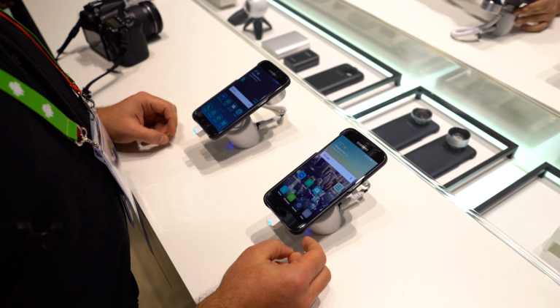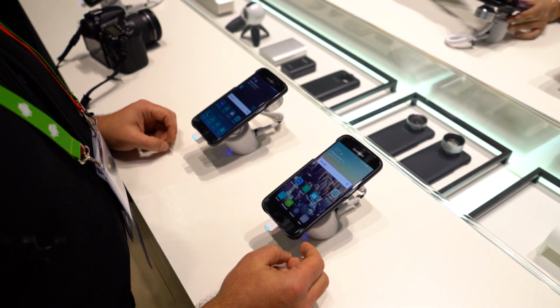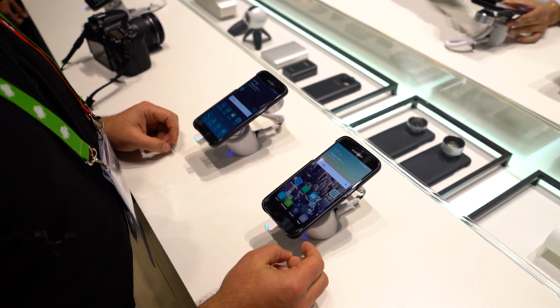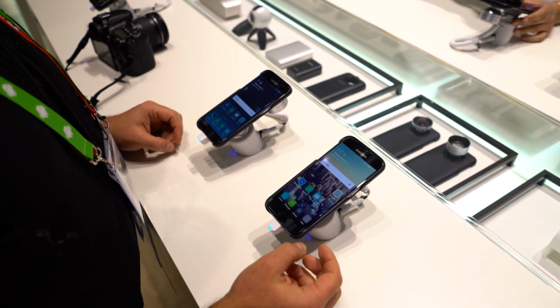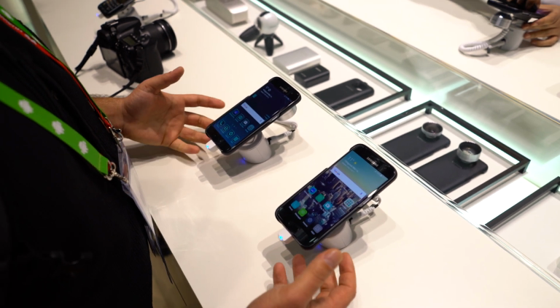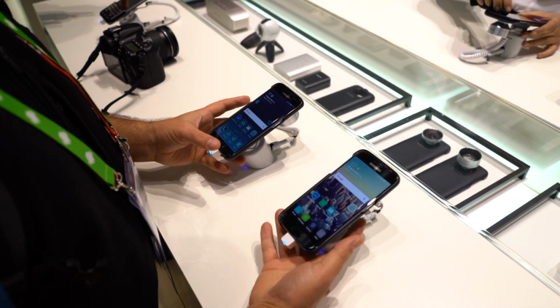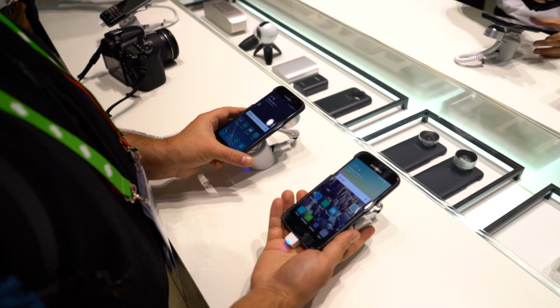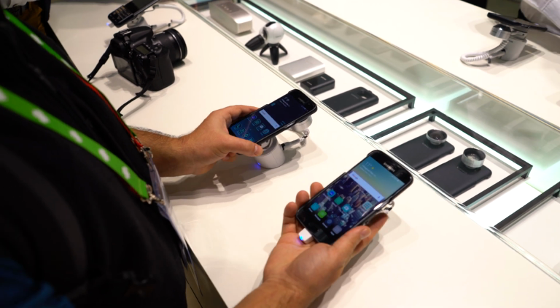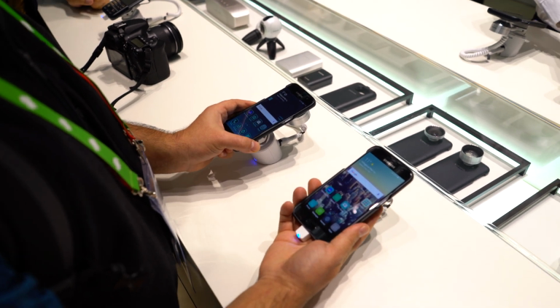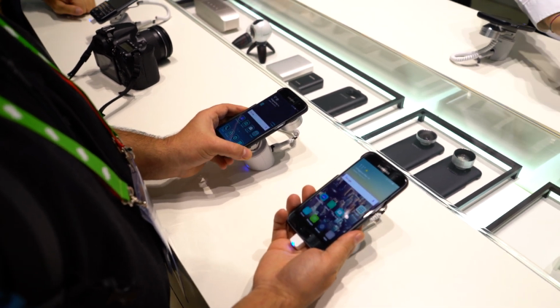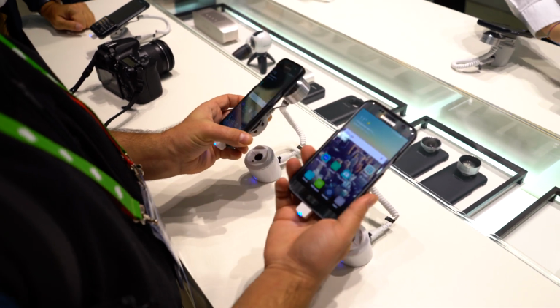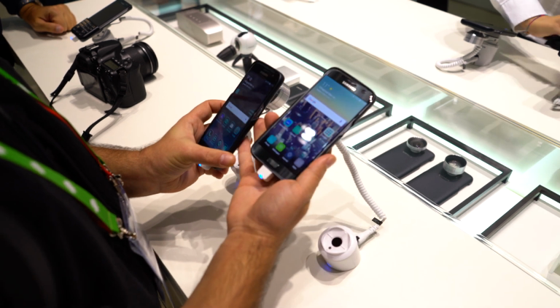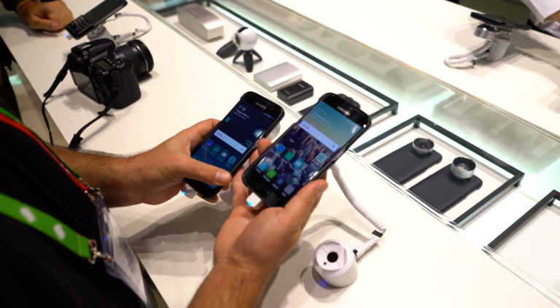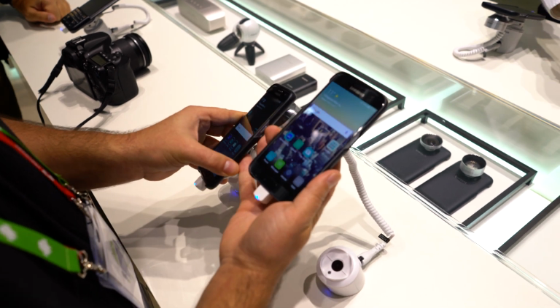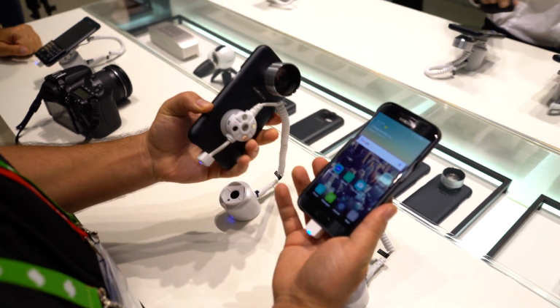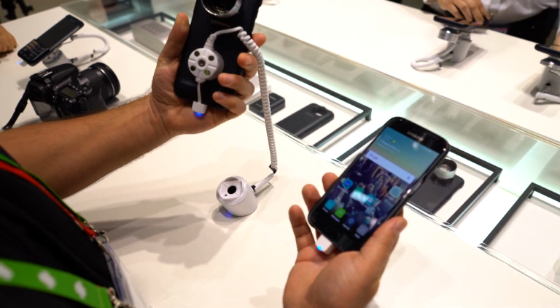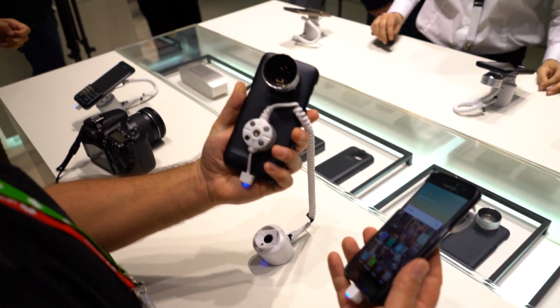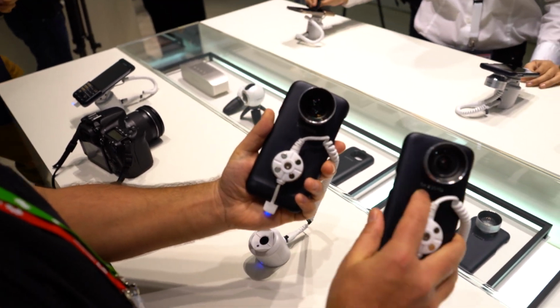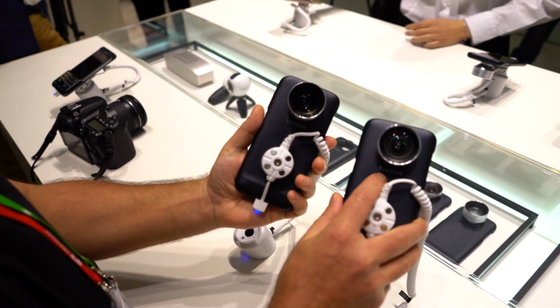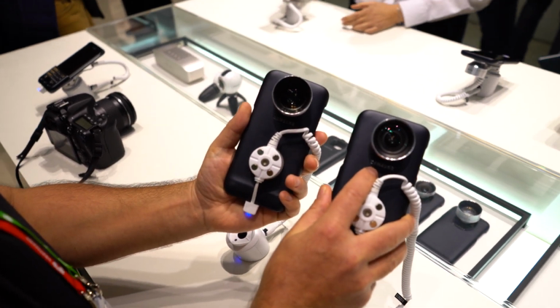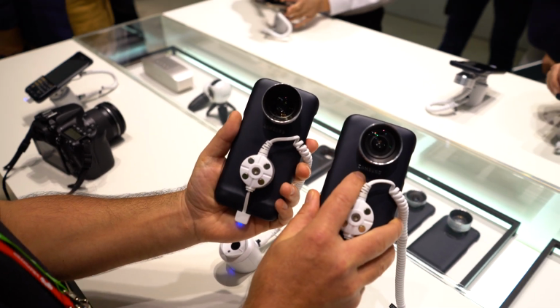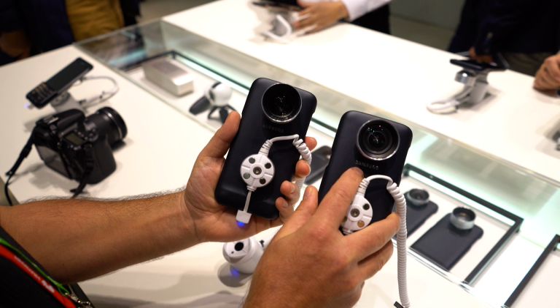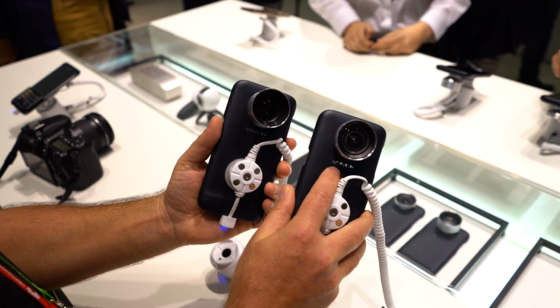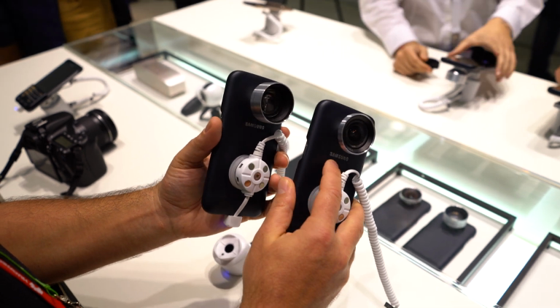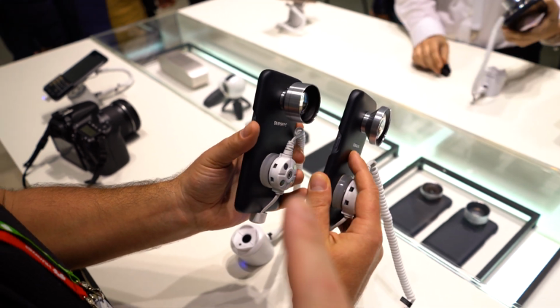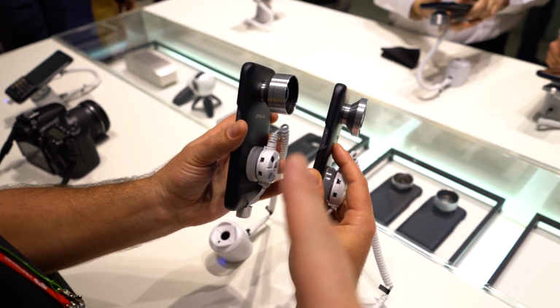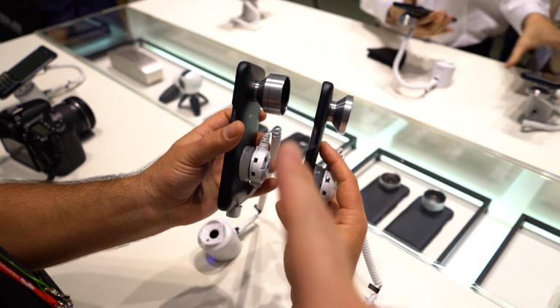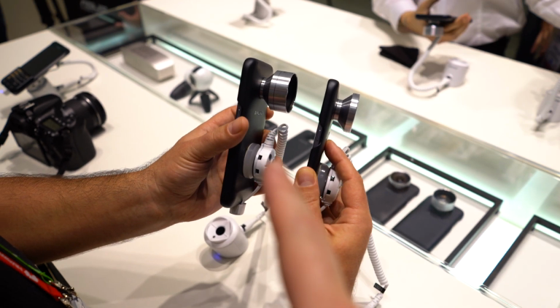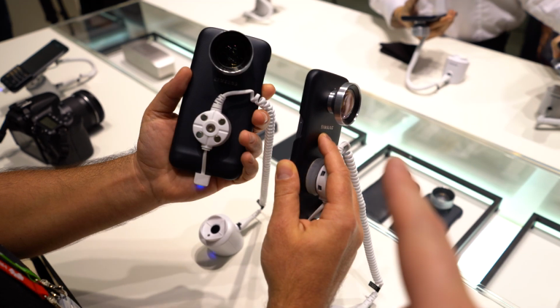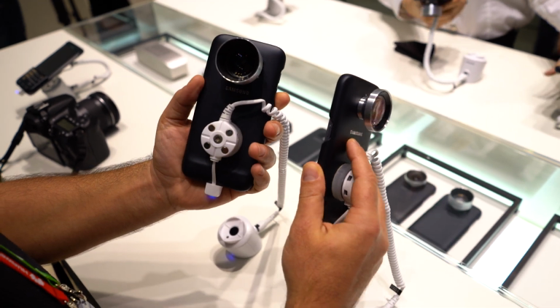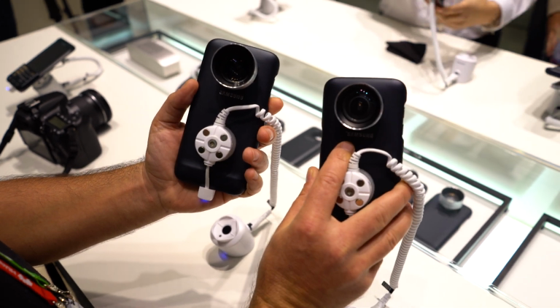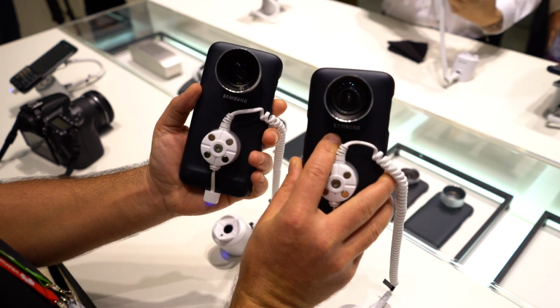Hey, what's going on guys? Chris Chavez here with Vandroid.com. We're here at Samsung's booth, Mobile World Congress 2016, taking a look at their lens cover case. This is a specialty case for the Galaxy S7, and what it does is it allows you to outfit the device with either a telephoto lens or a wide-angle lens that you can see.